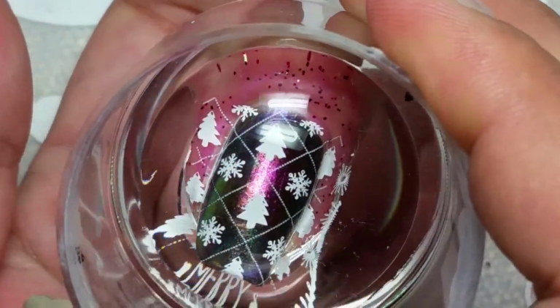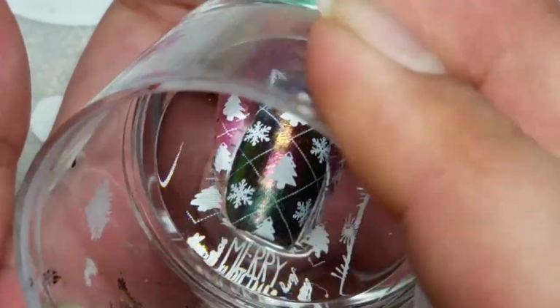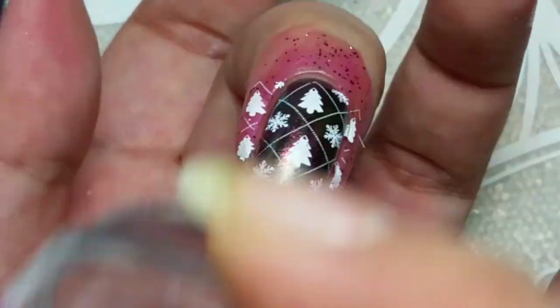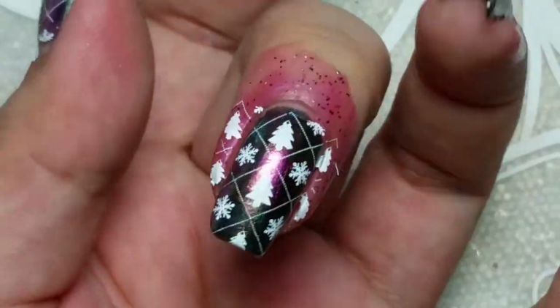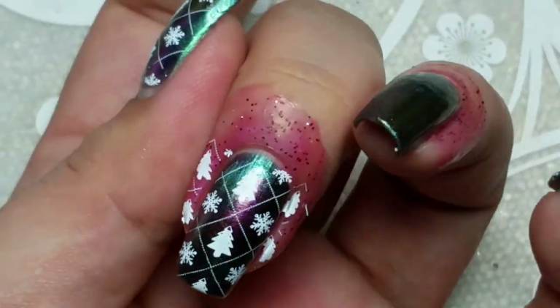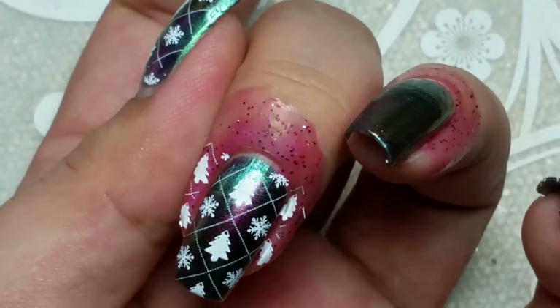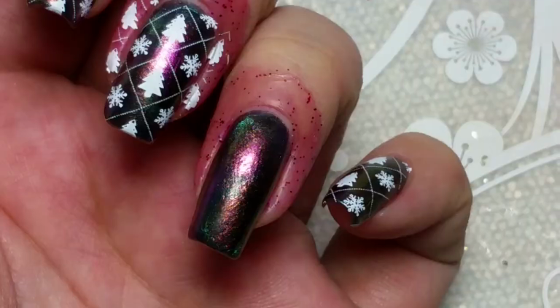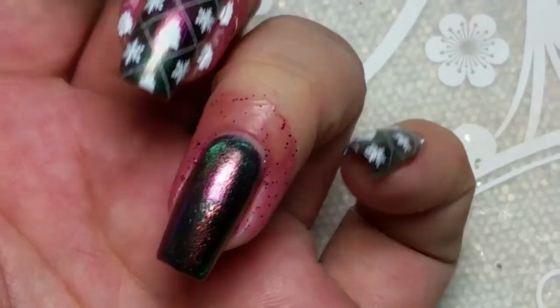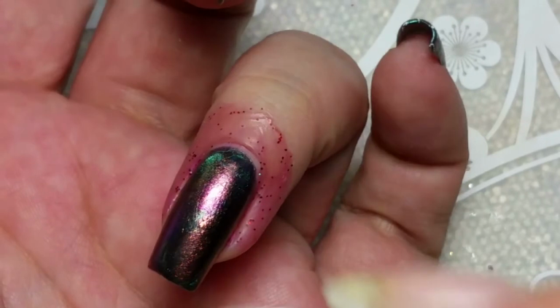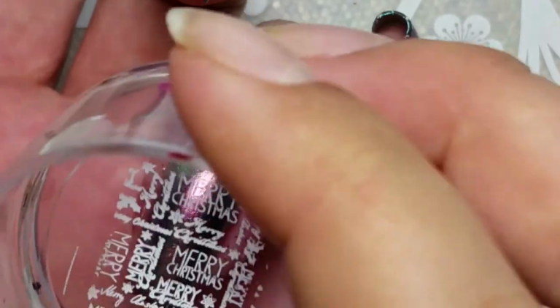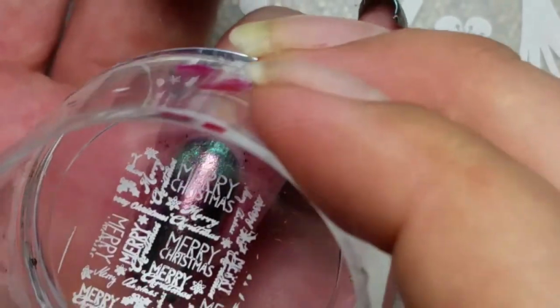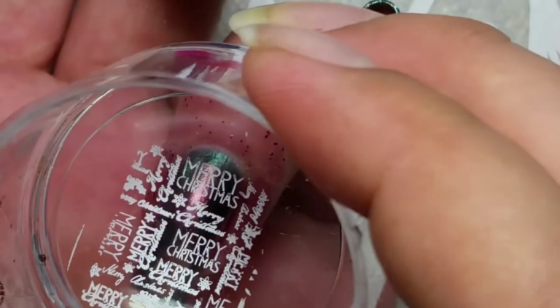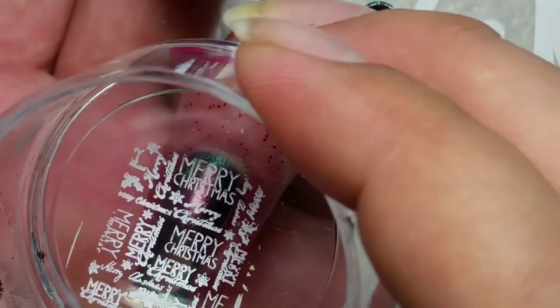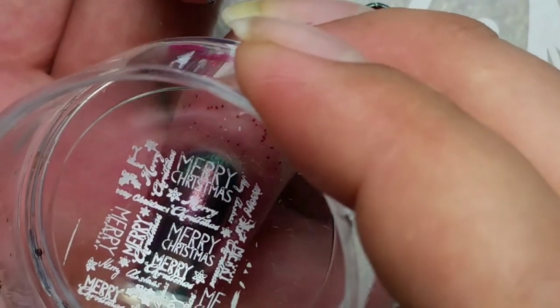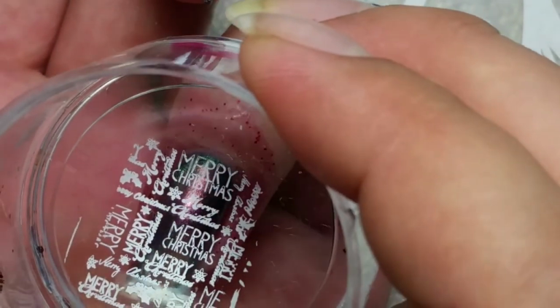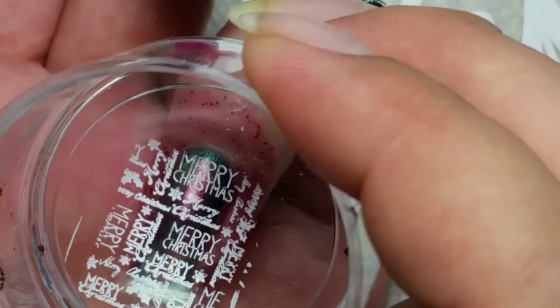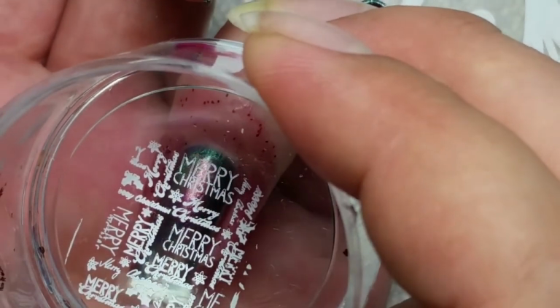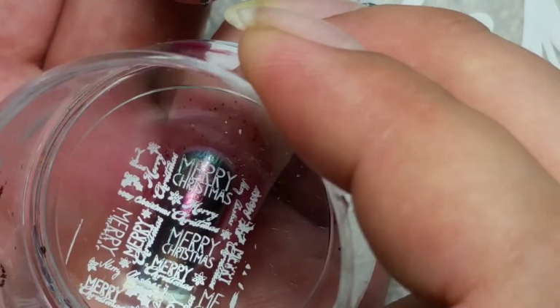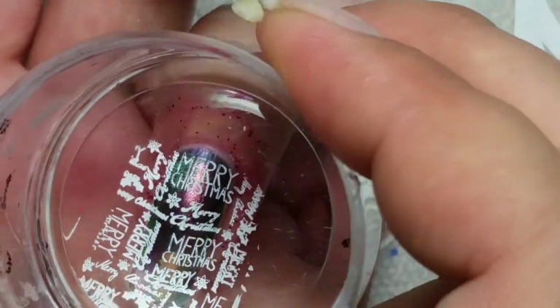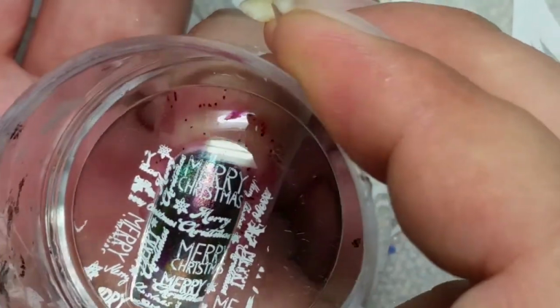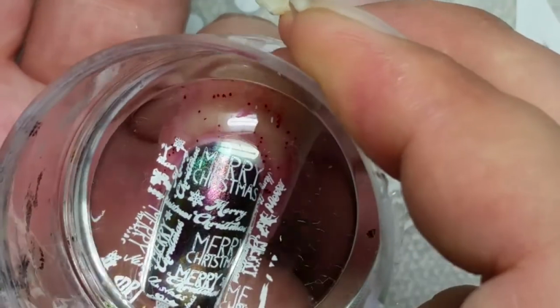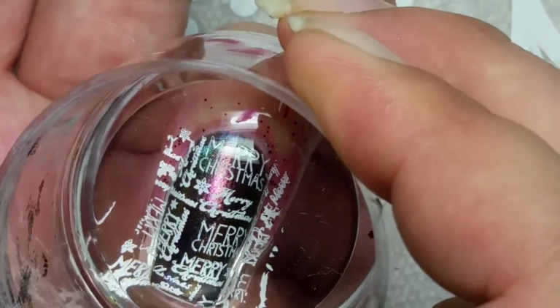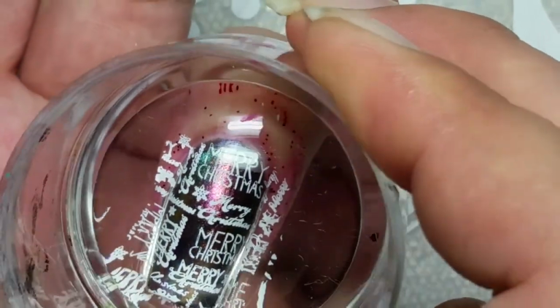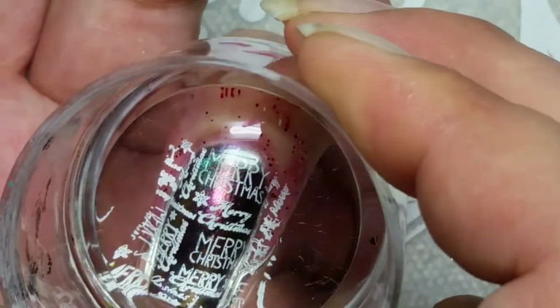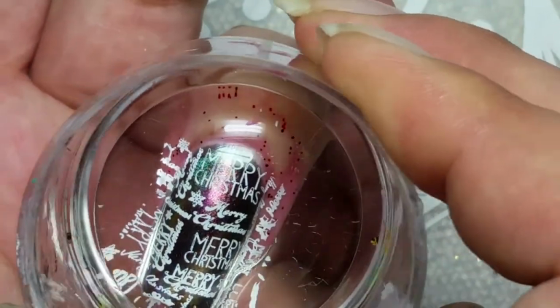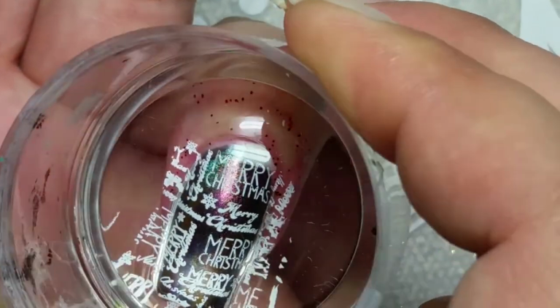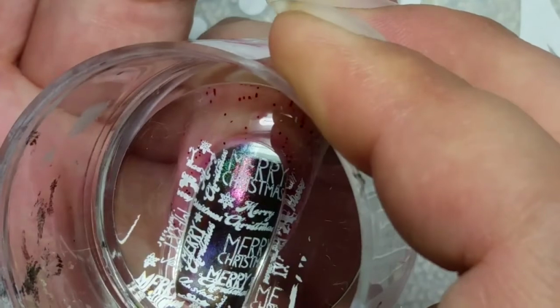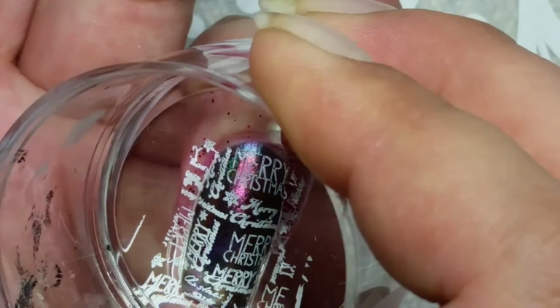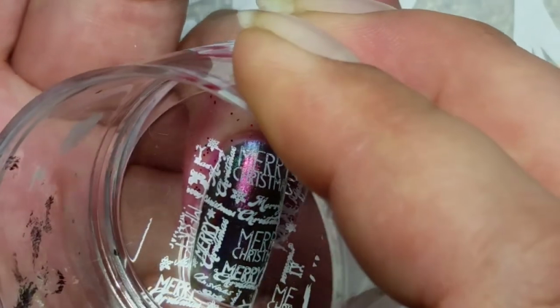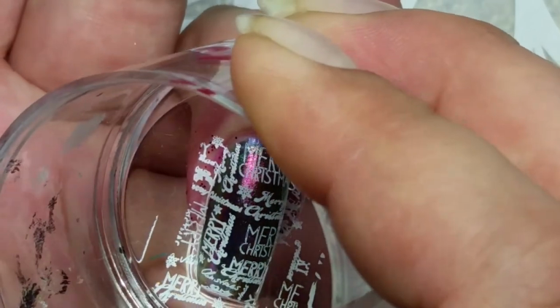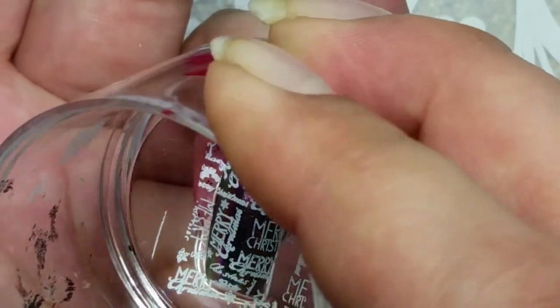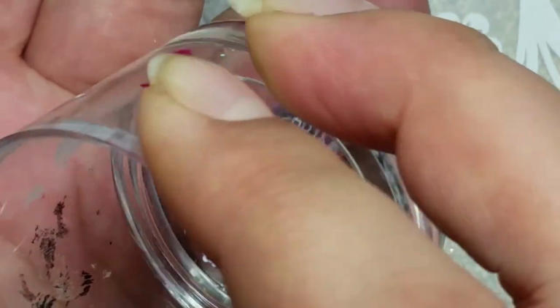Then I put some top coat on and that was it! Leave me a comment down below, and all links will be in the description box. Any questions, just let me know. Bye!